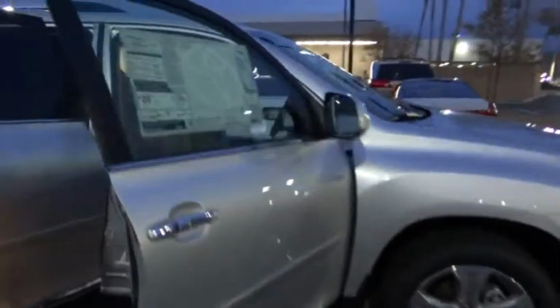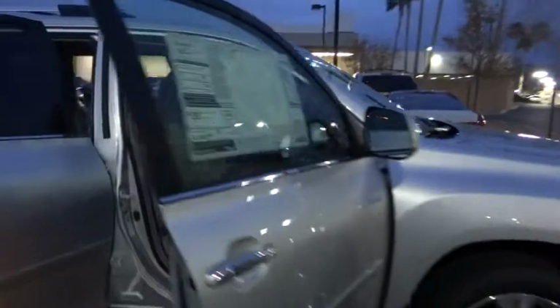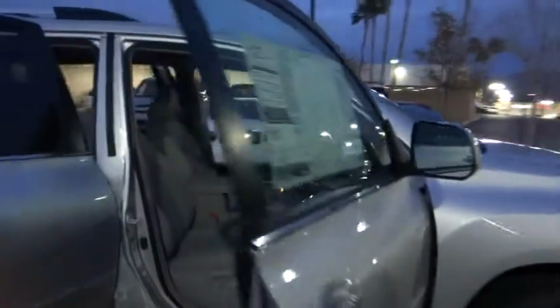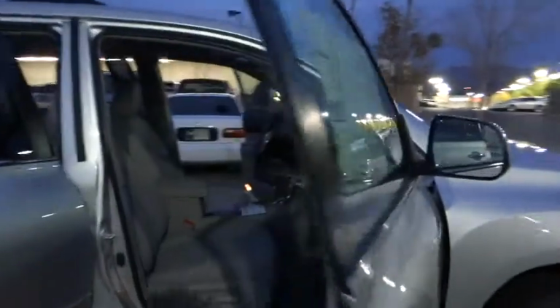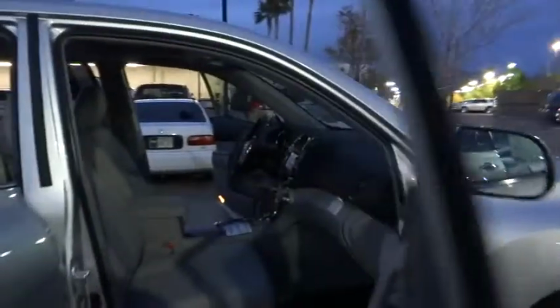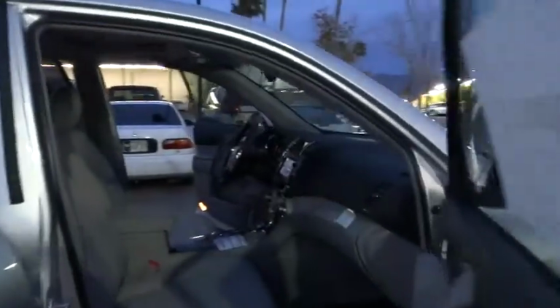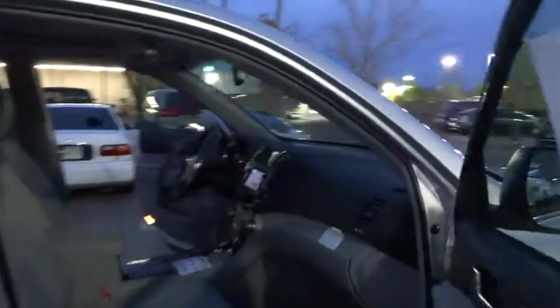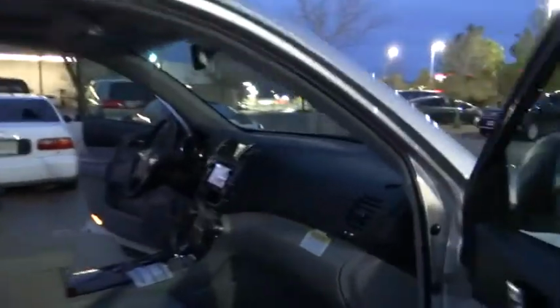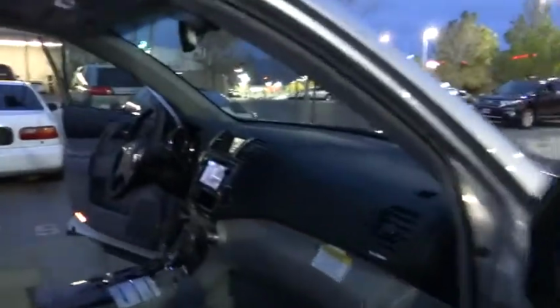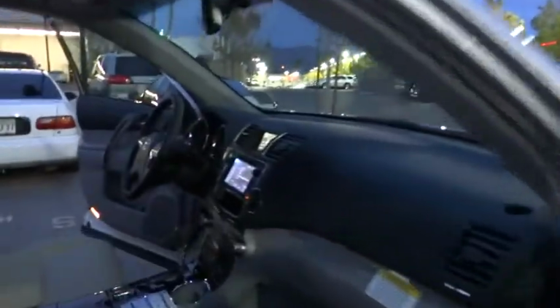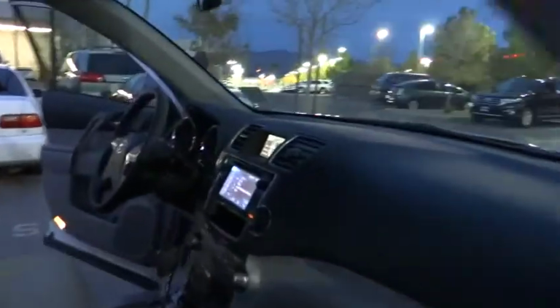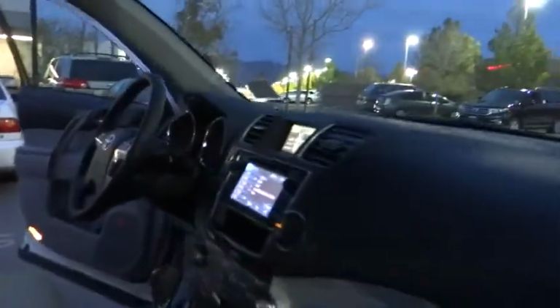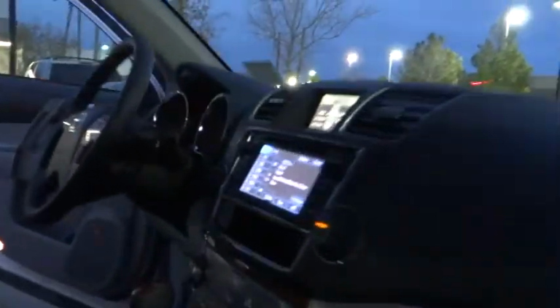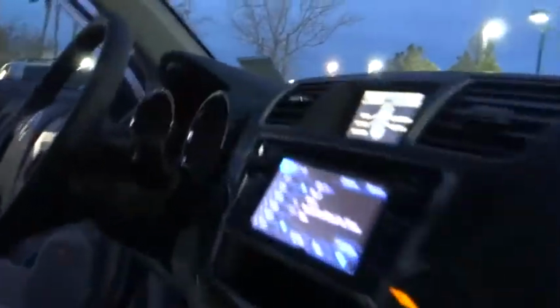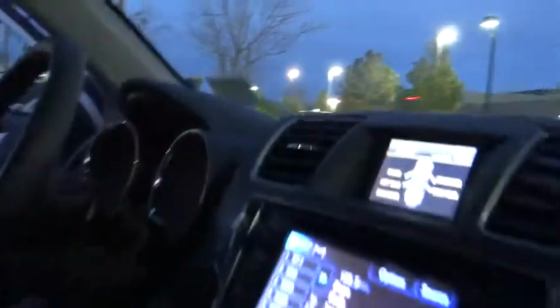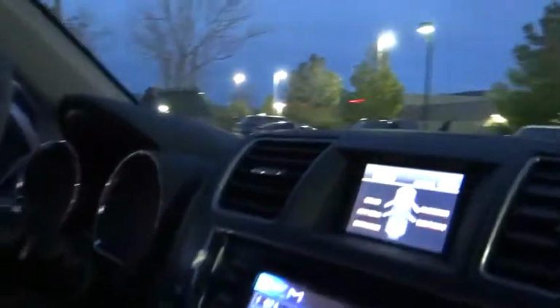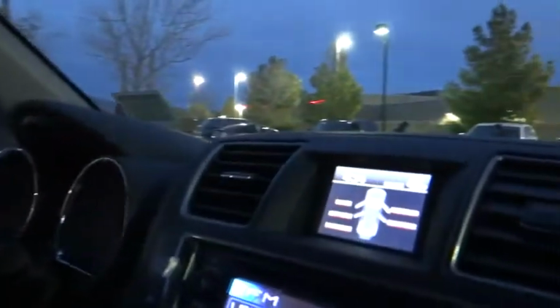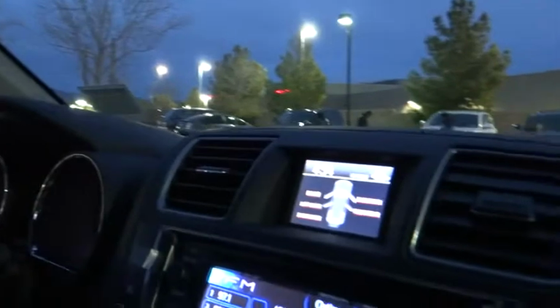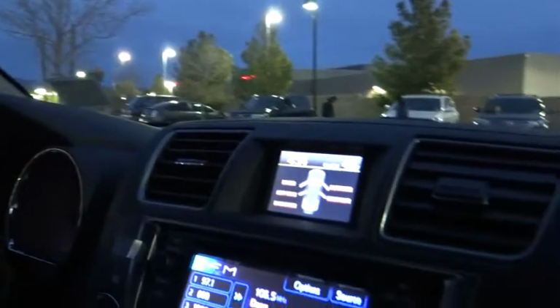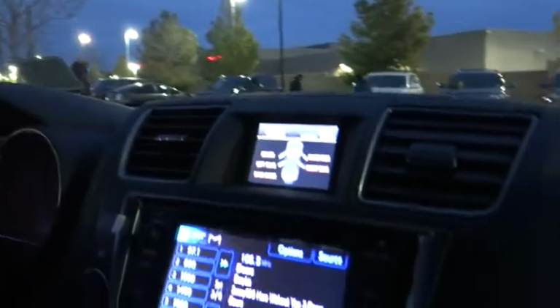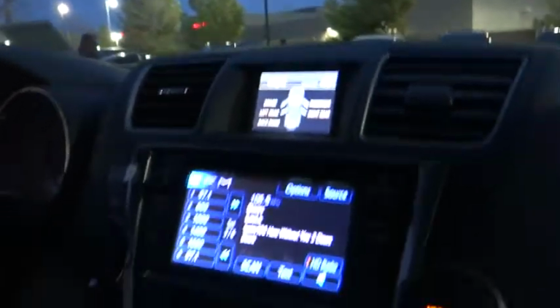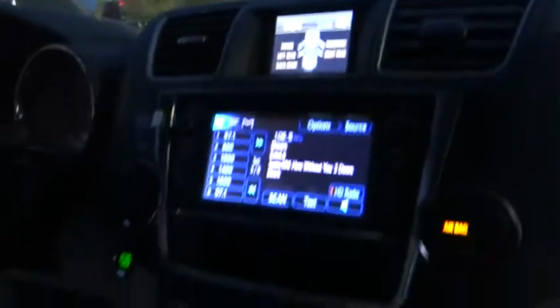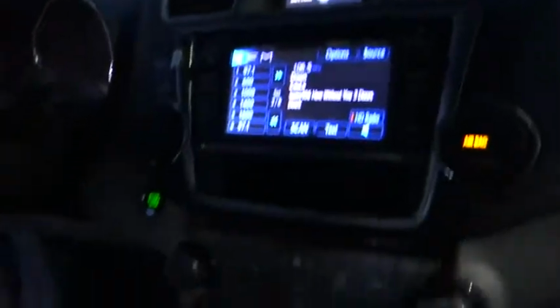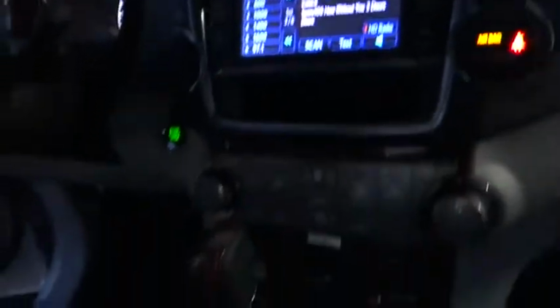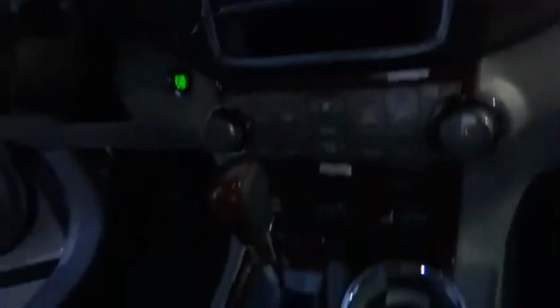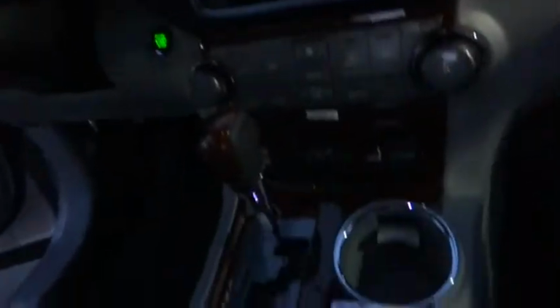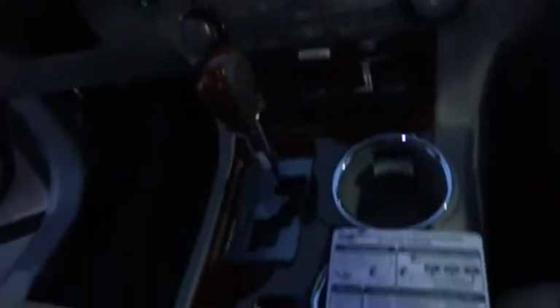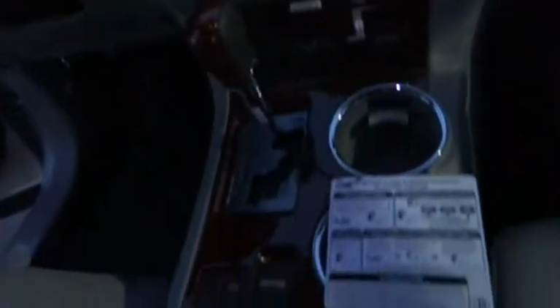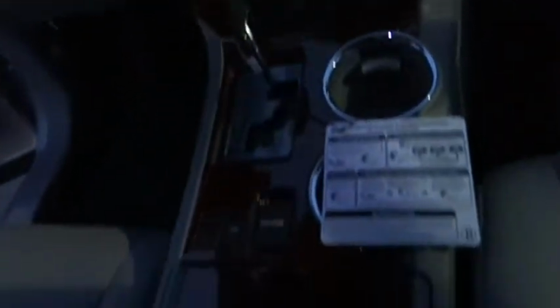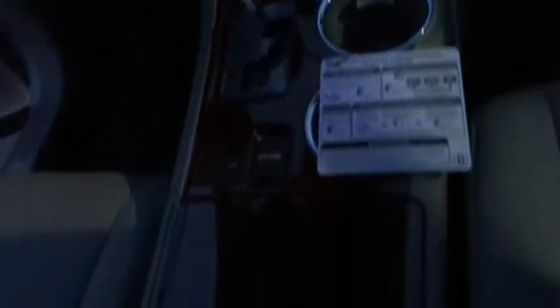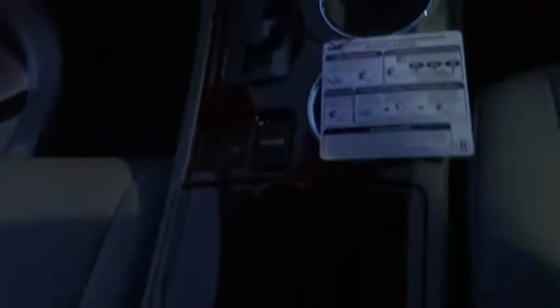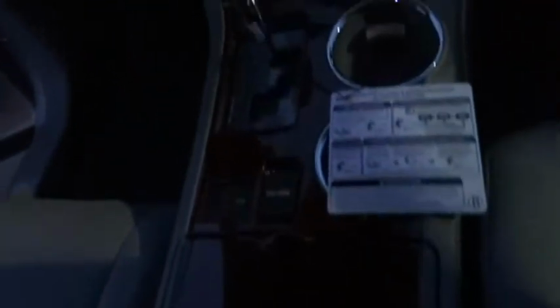A 2010 top safety pick, the Highlander is where substance meets style and is priced below $45,000. This vehicle has less than 100 miles.